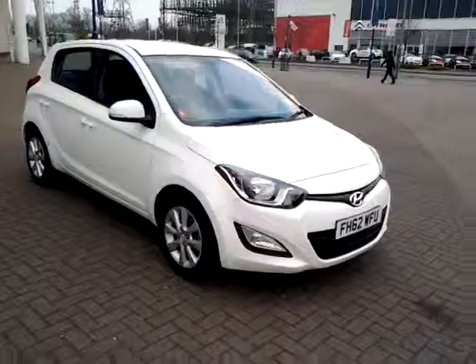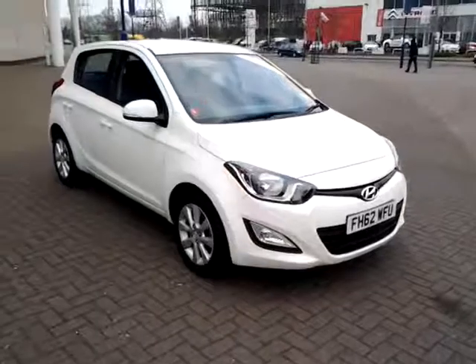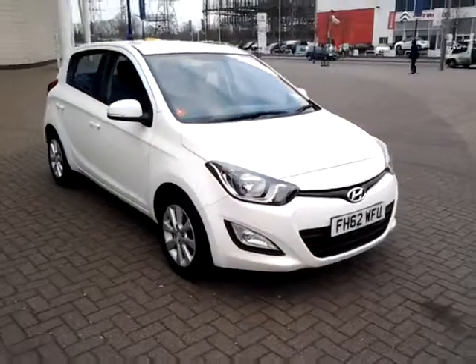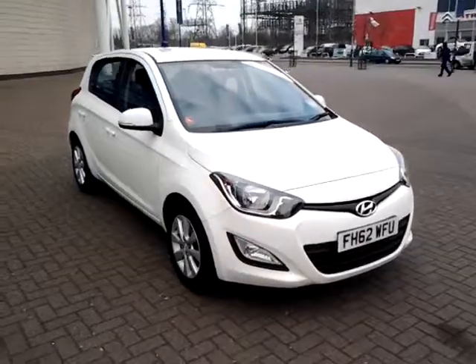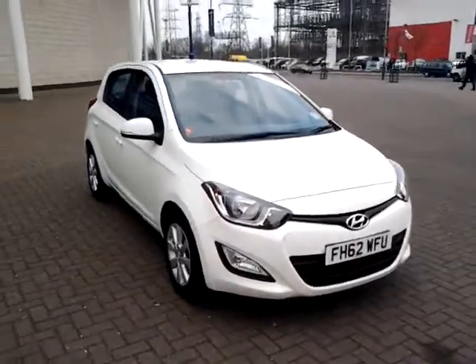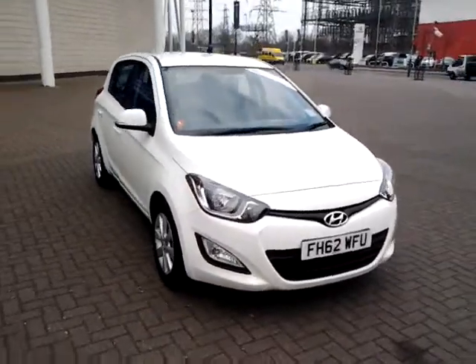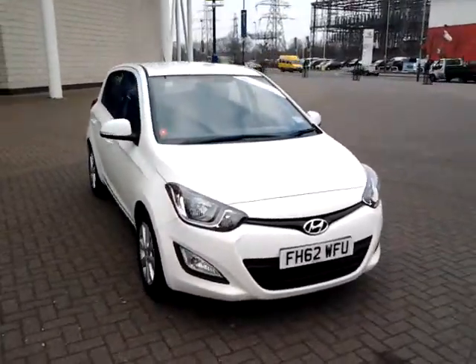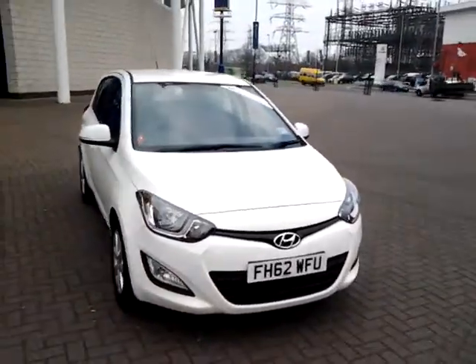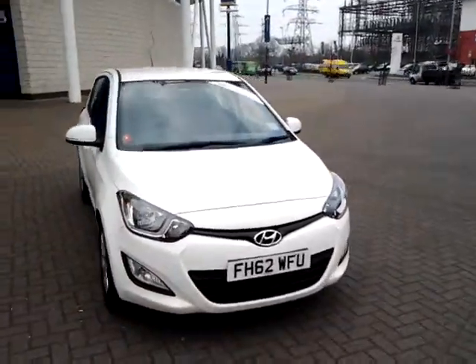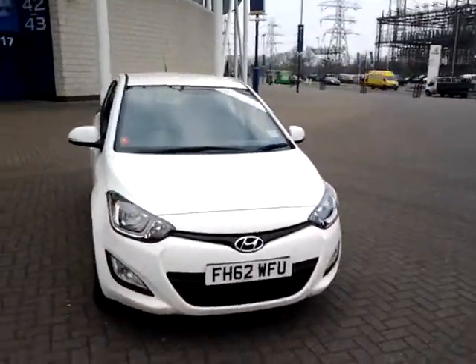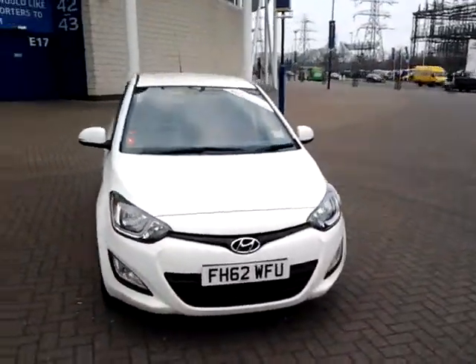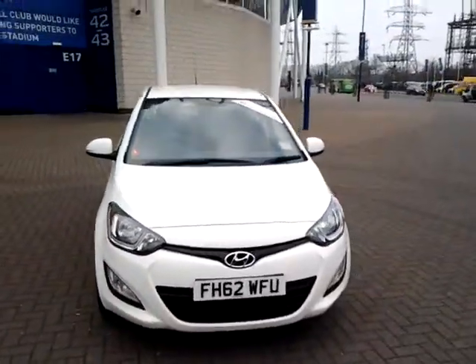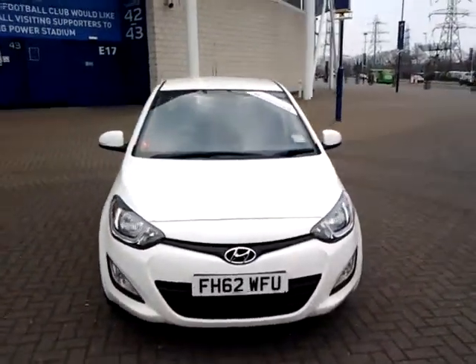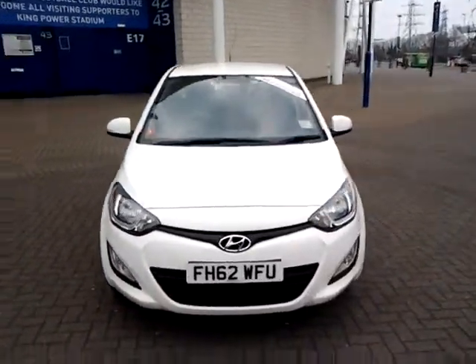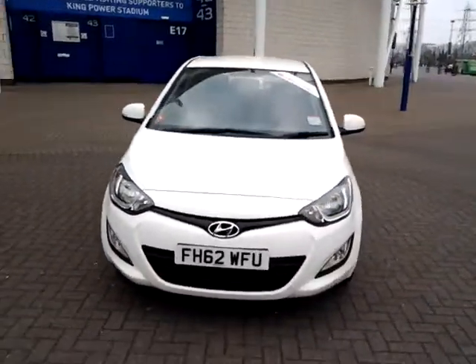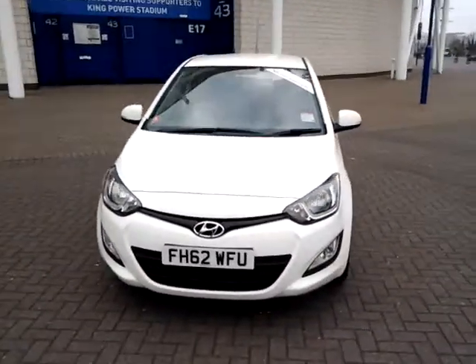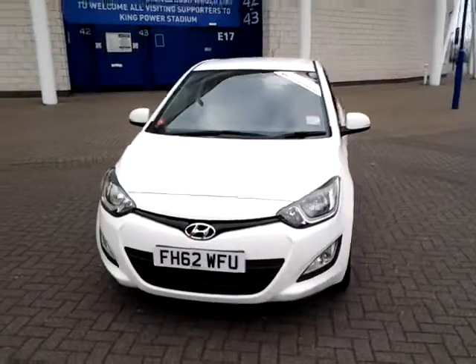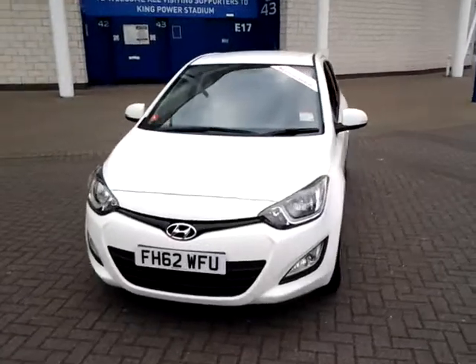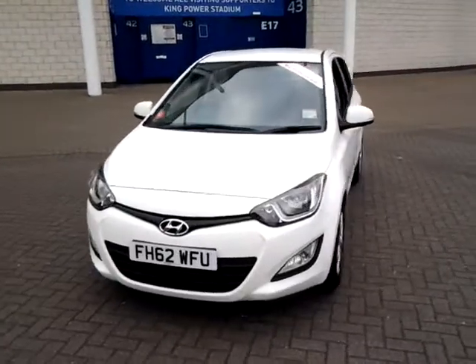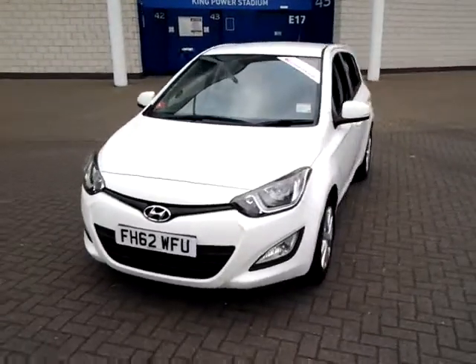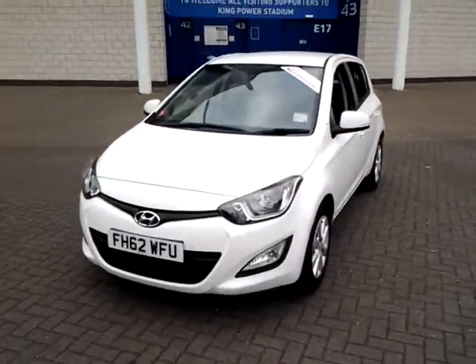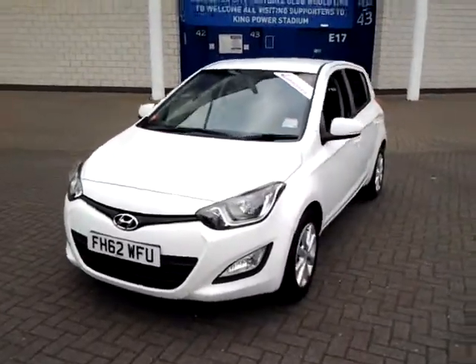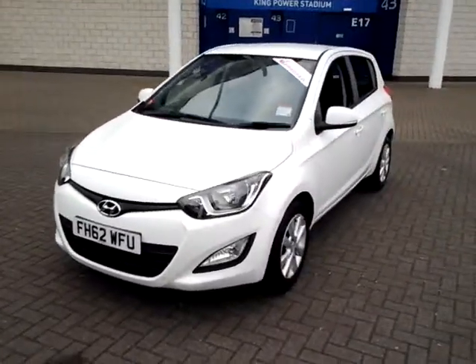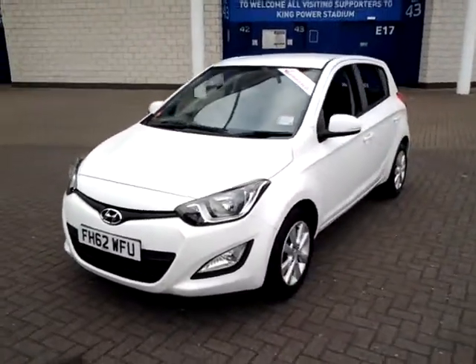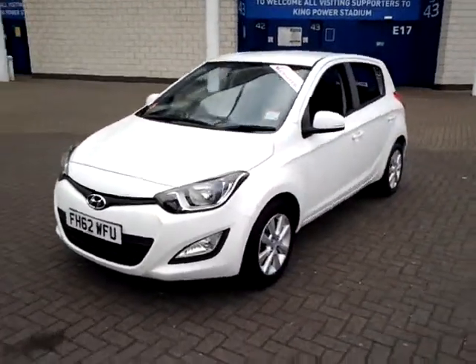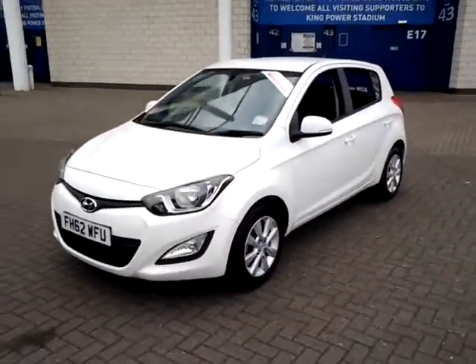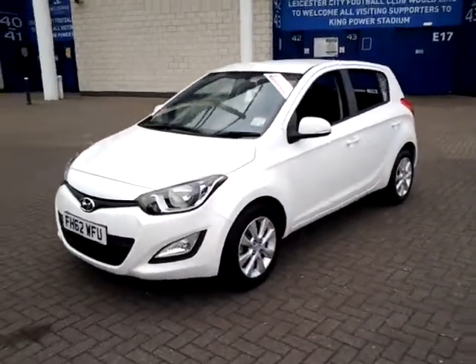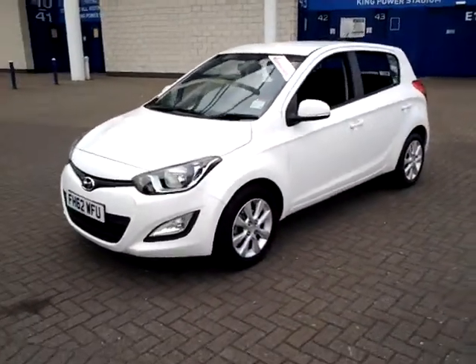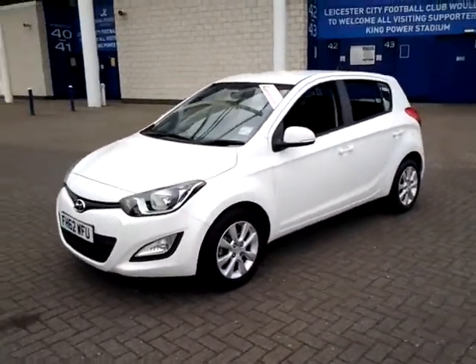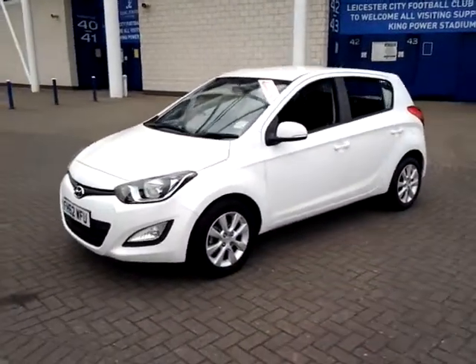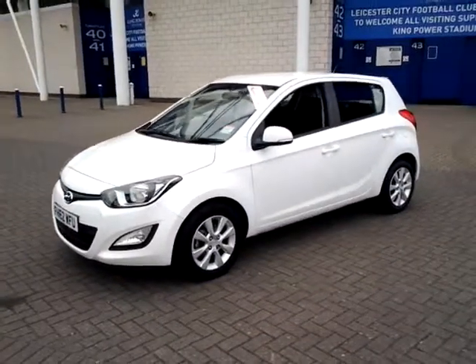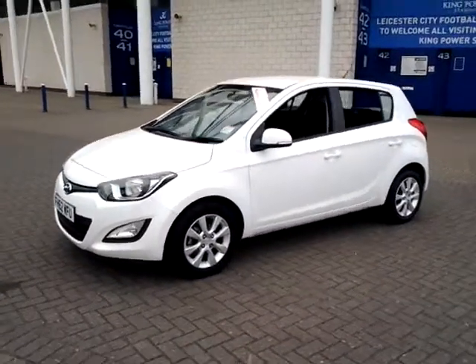Welcome to Sturgis of Leicester. Today we'll look at this 2012 62 plate Hyundai i20. This is a 1.2 Active 5 door.